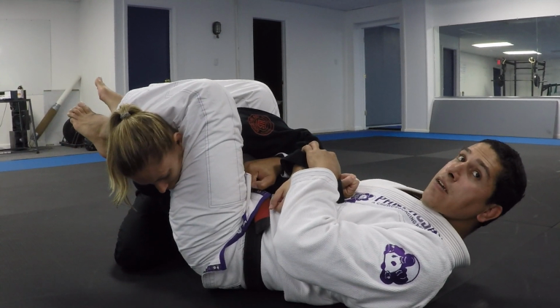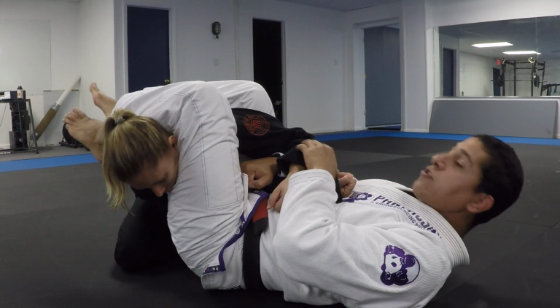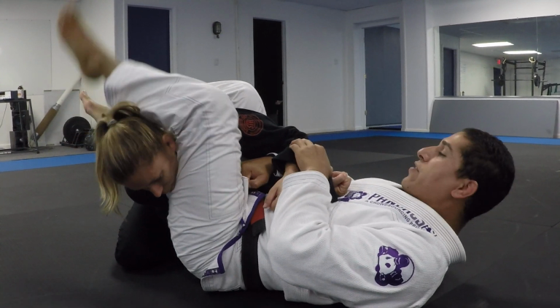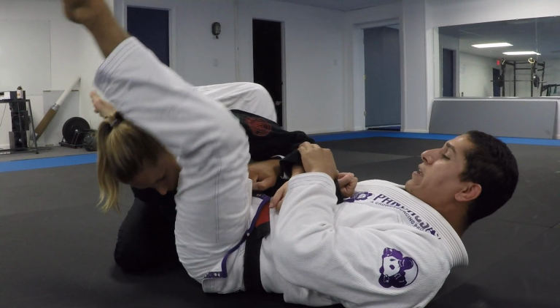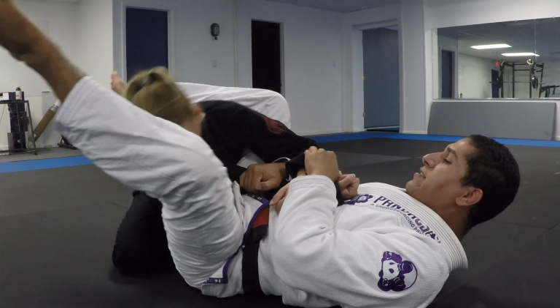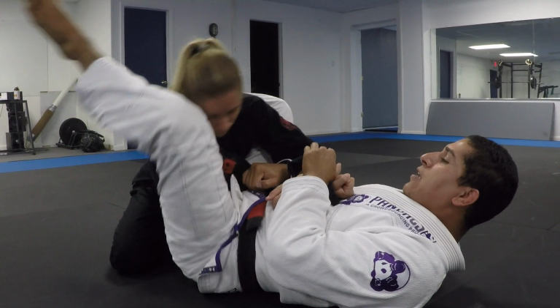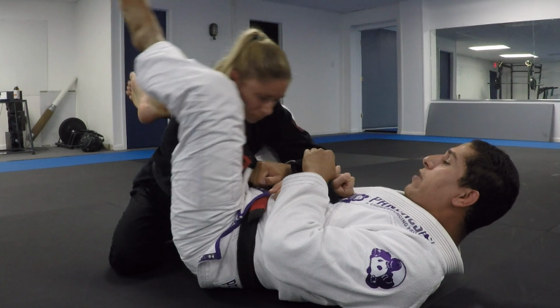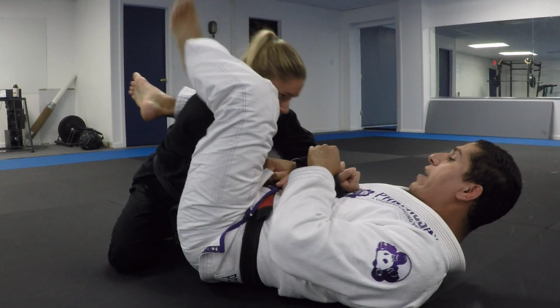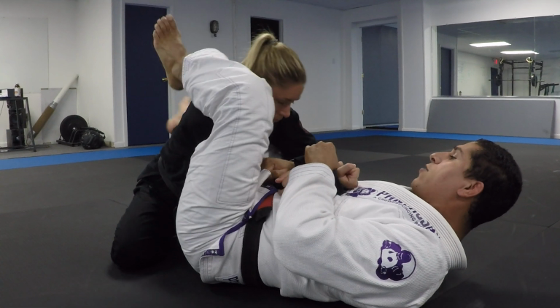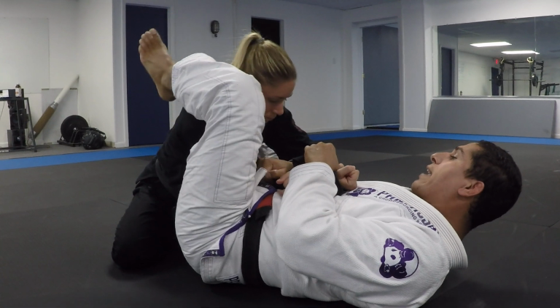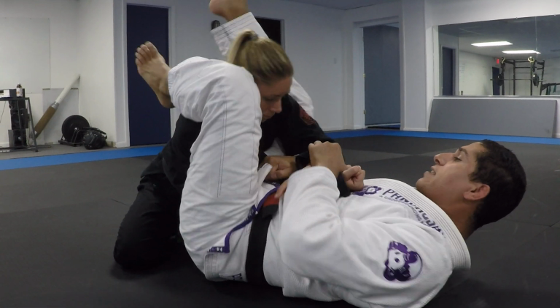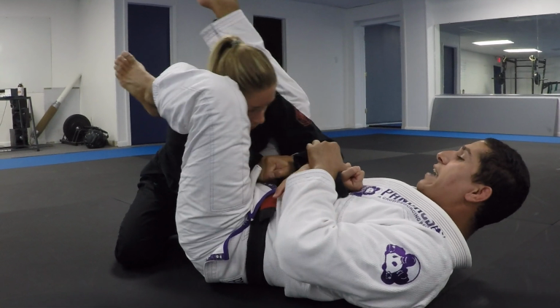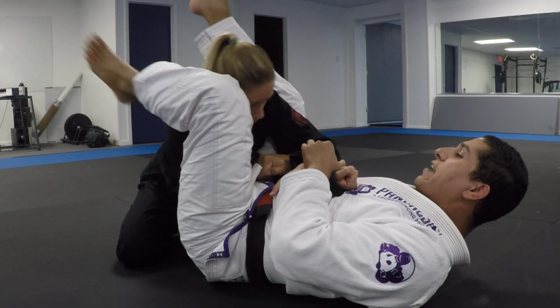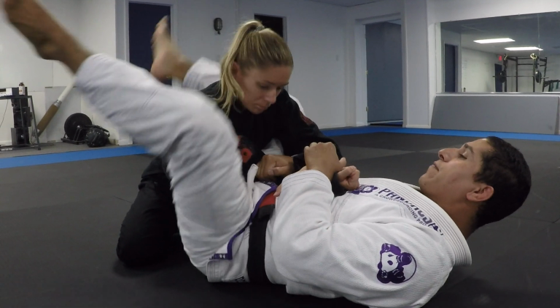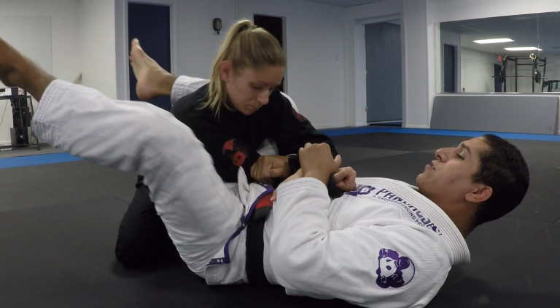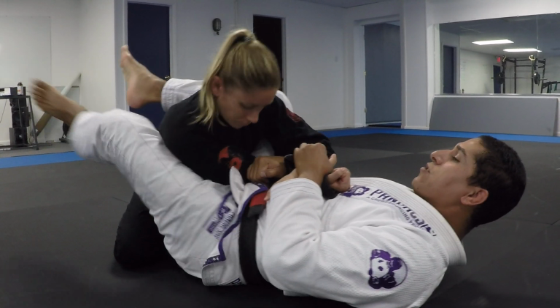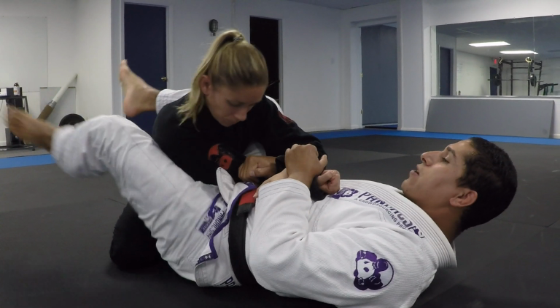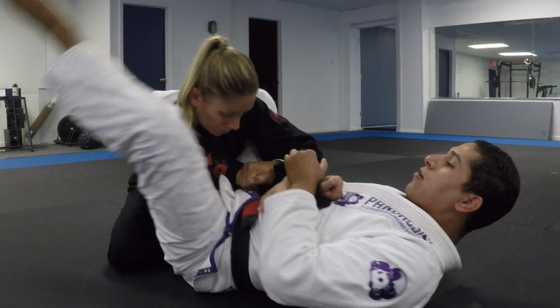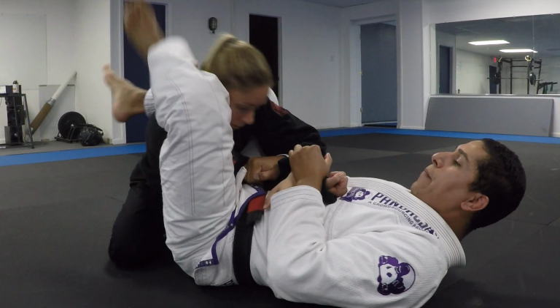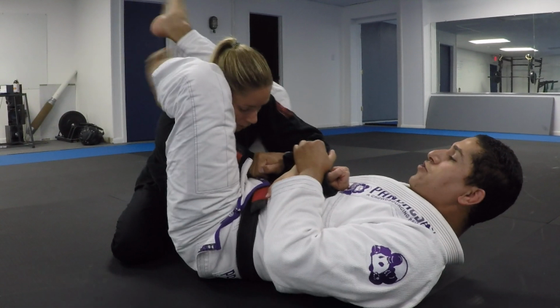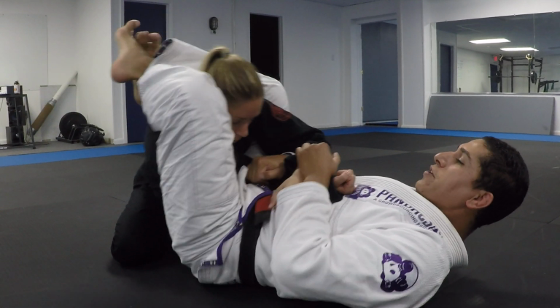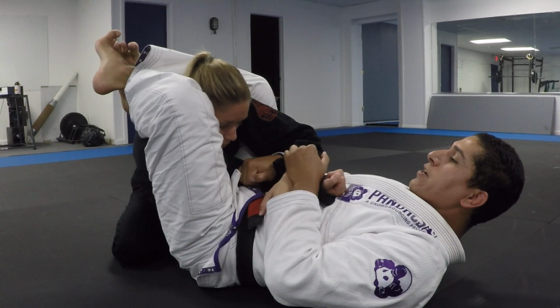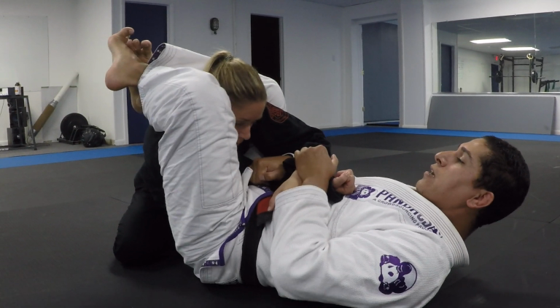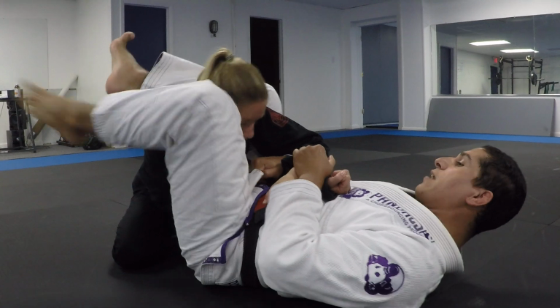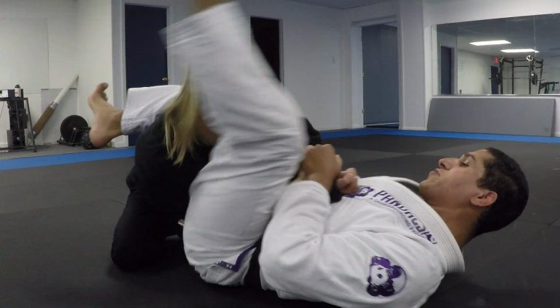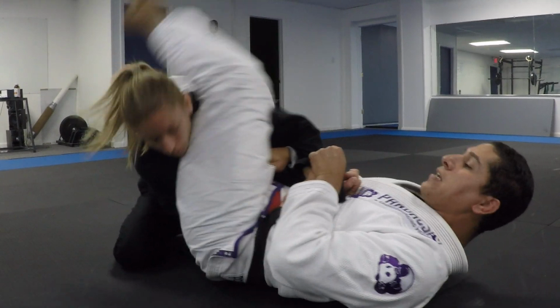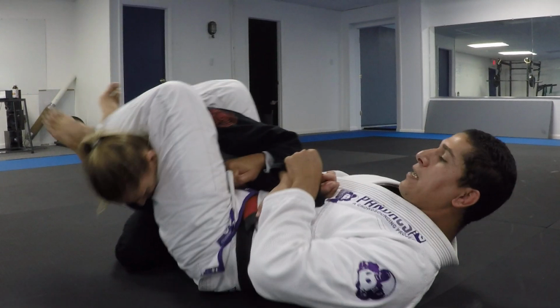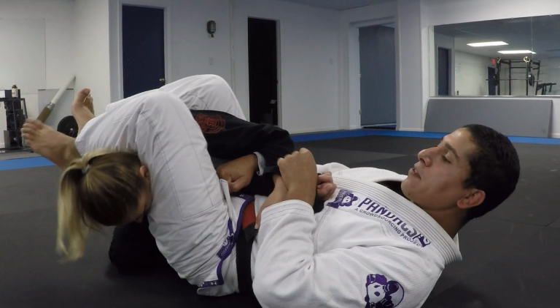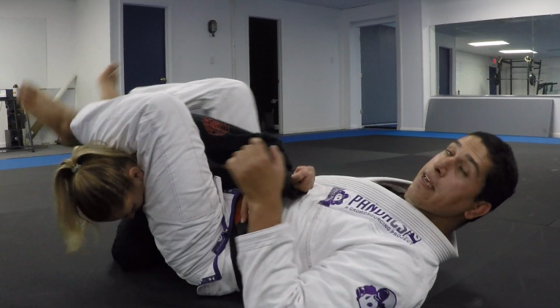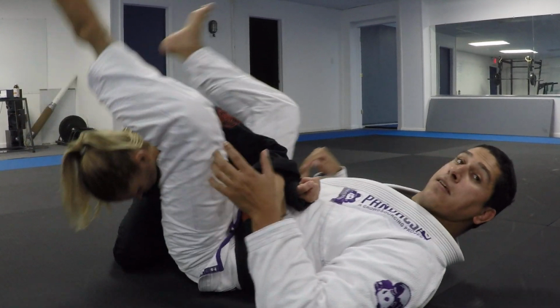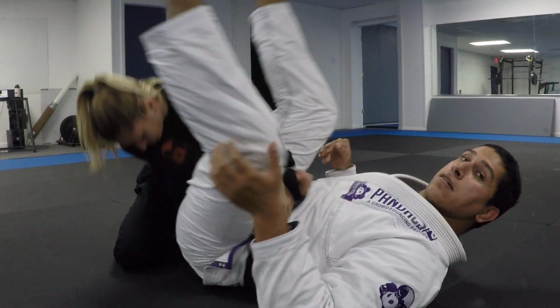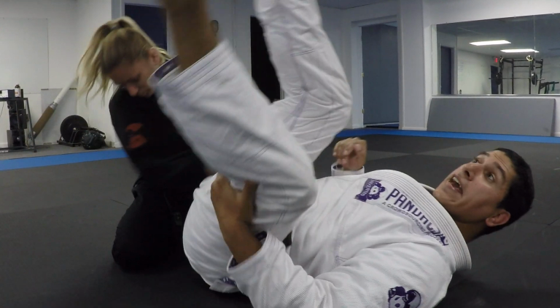The most important thing is creating your angle and getting this leg high enough so you can bite on the shoulder and eventually clear the leg and clear the head.